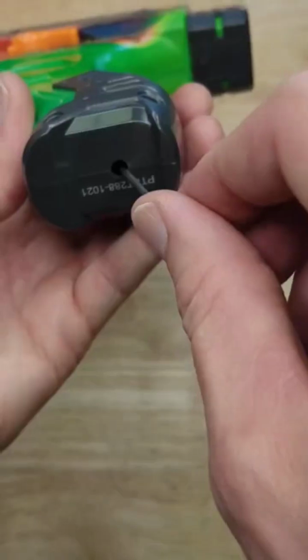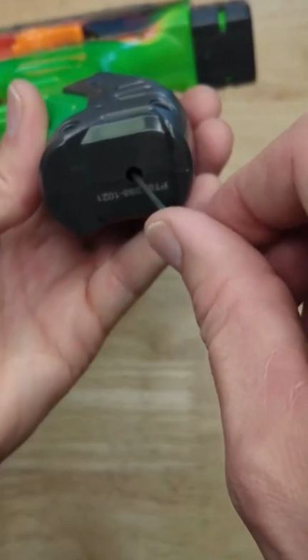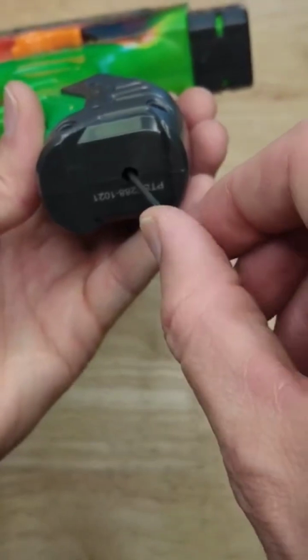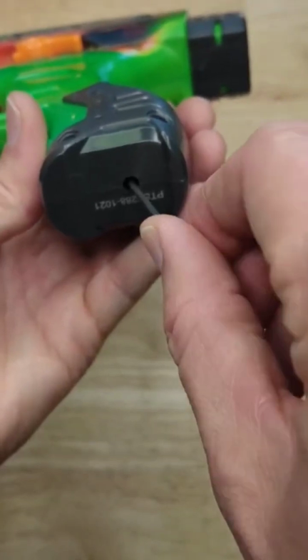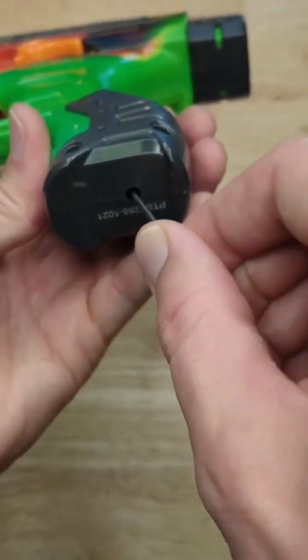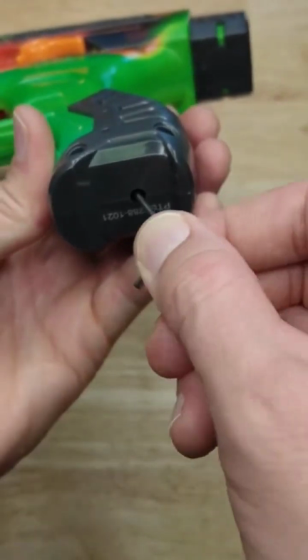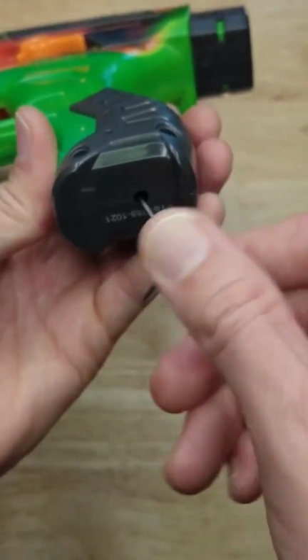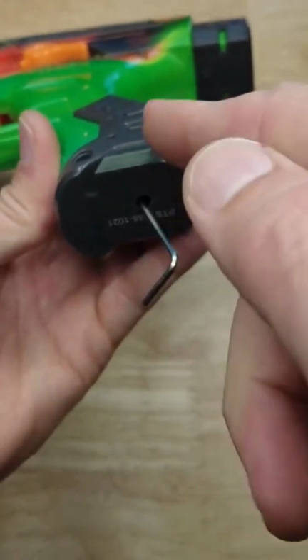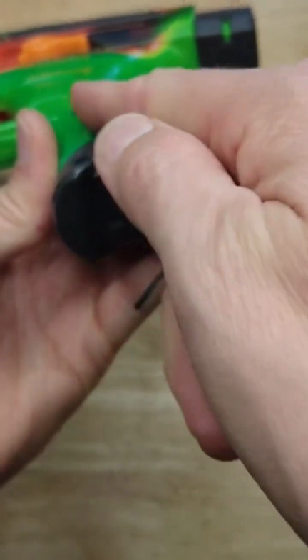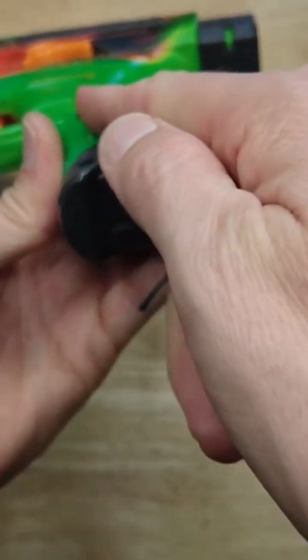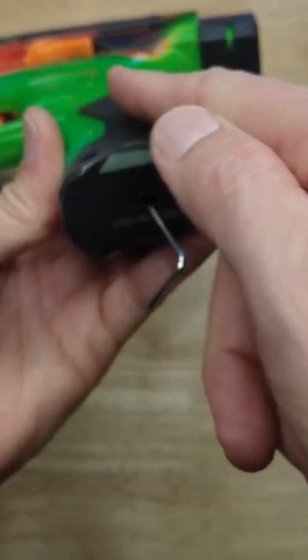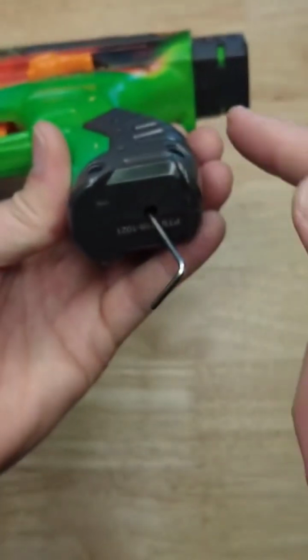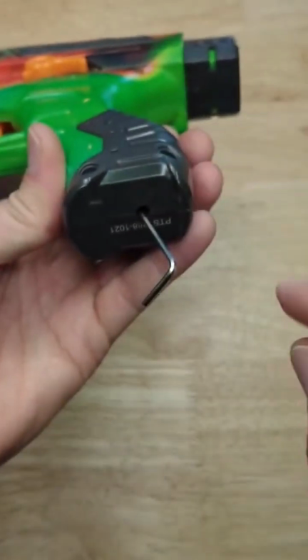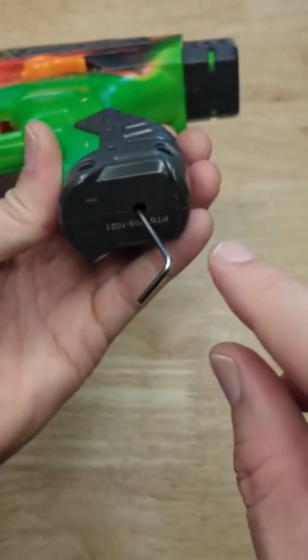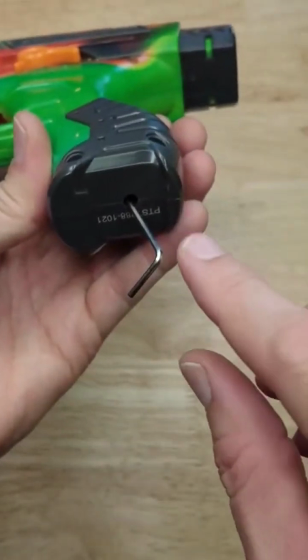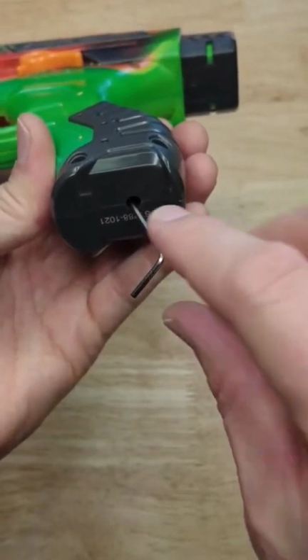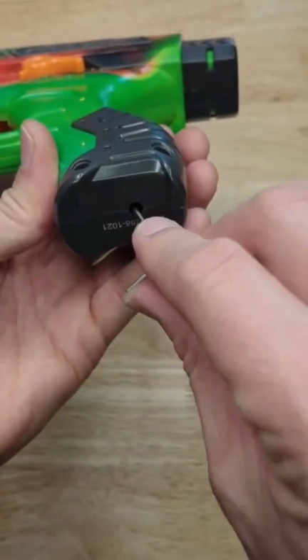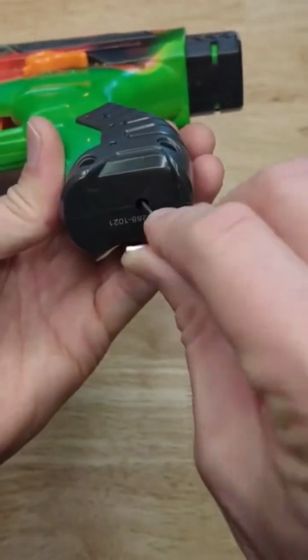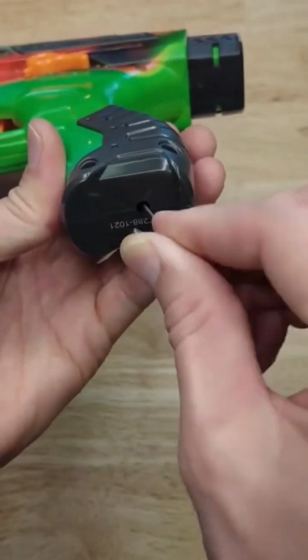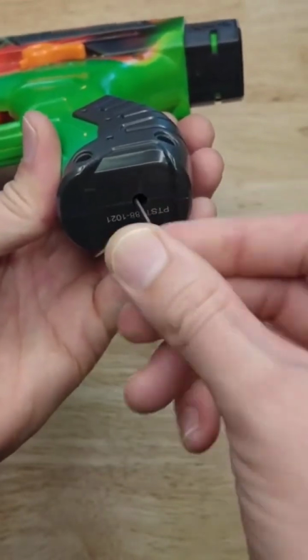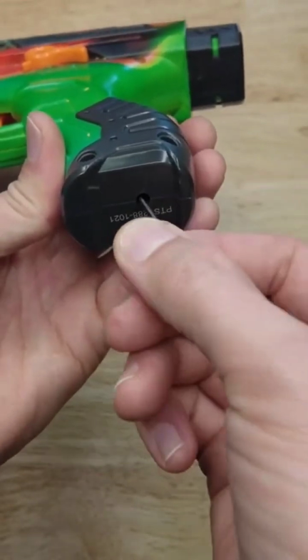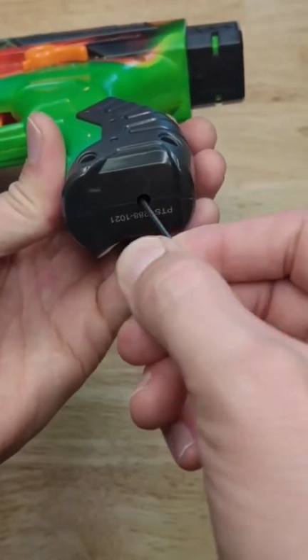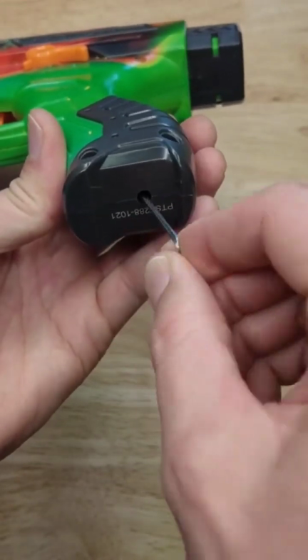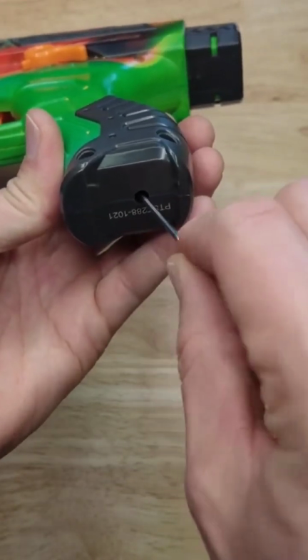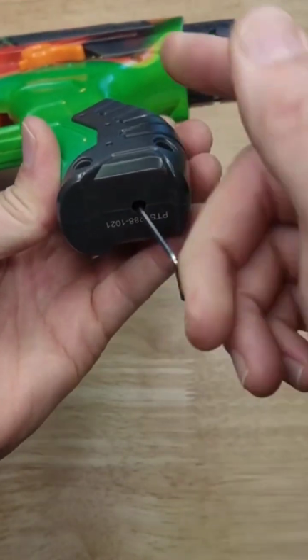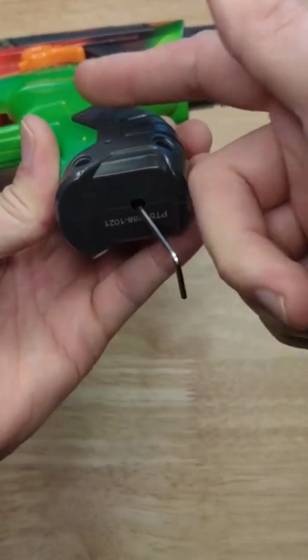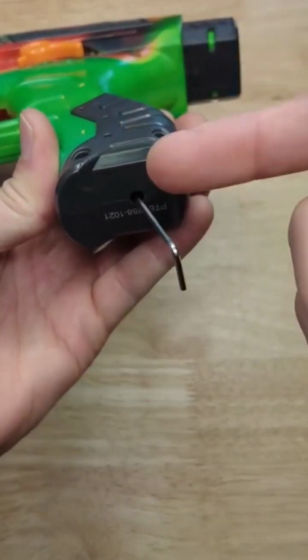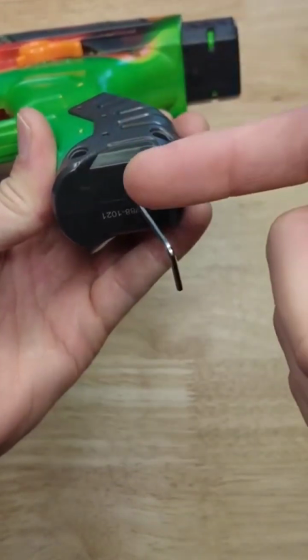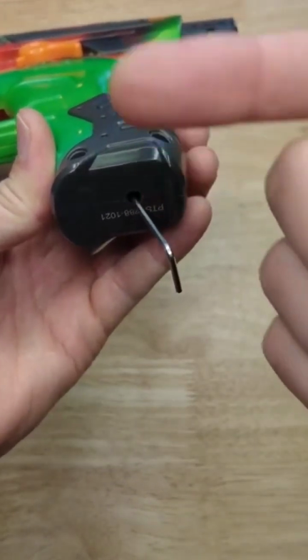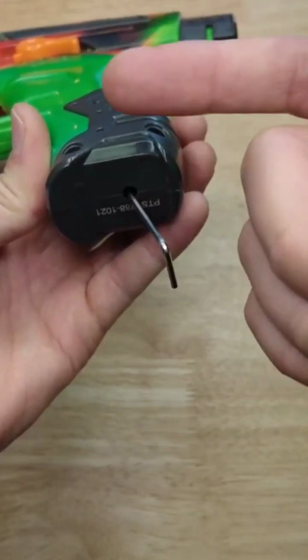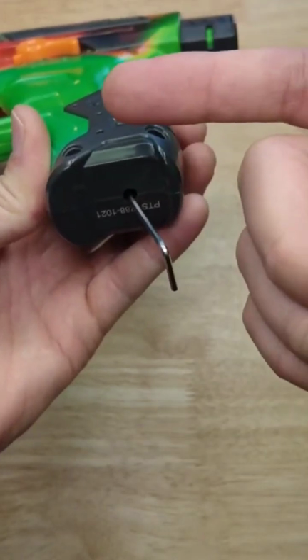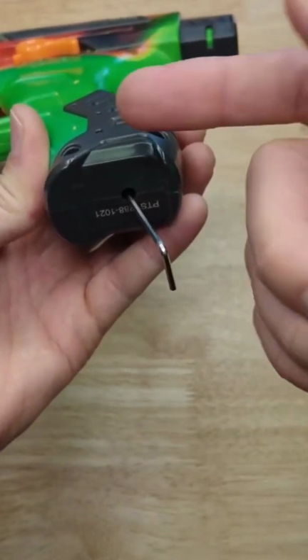If you turn it clockwise, it's going to push the motor further into the bevel gear and improve the engagement. If you turn it counterclockwise, it's going to pull the motor away and decrease the engagement.